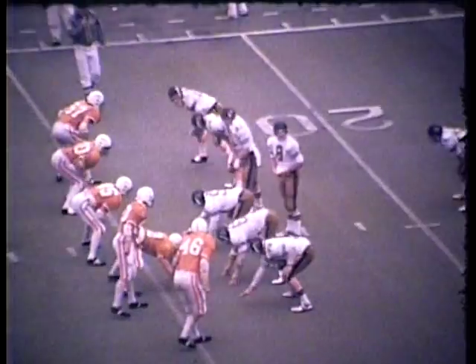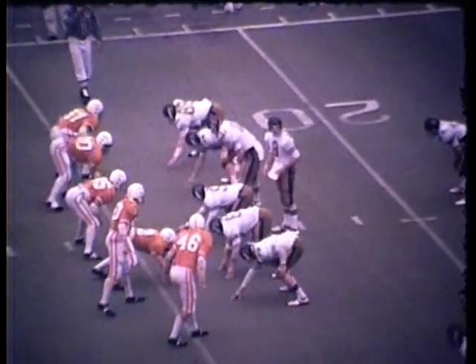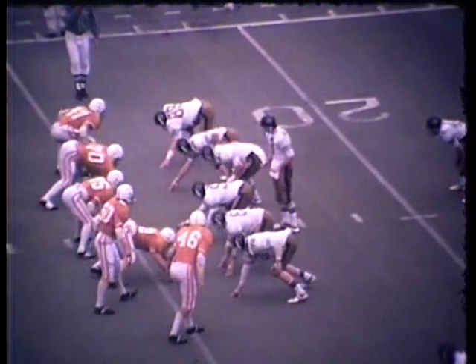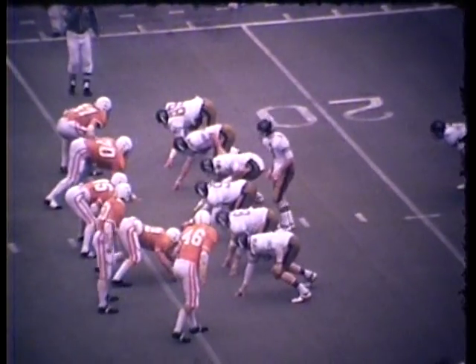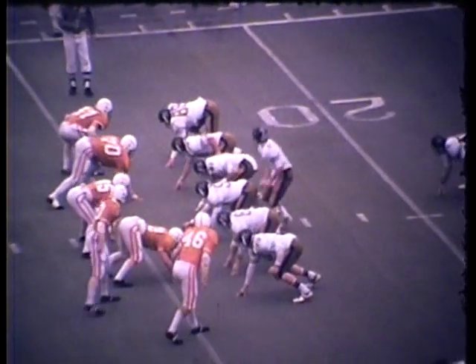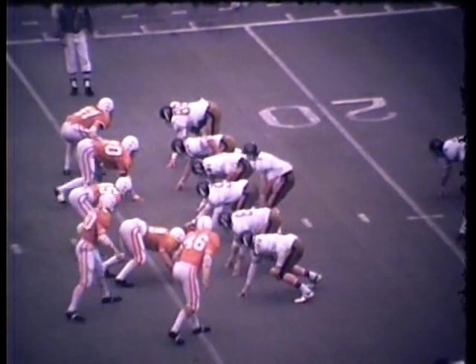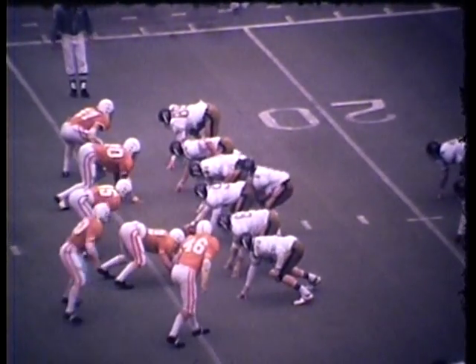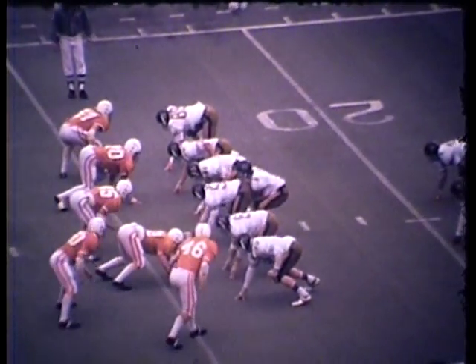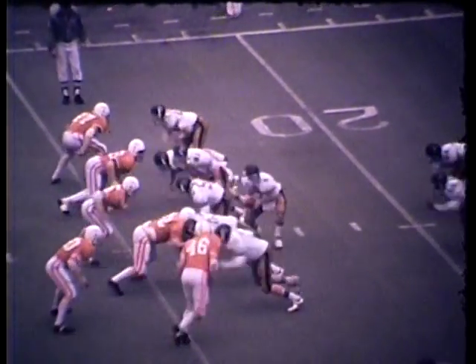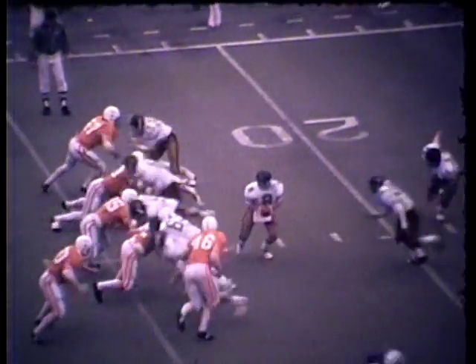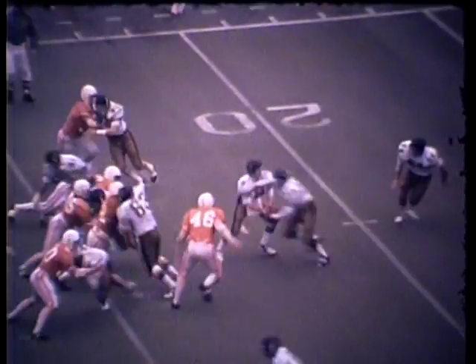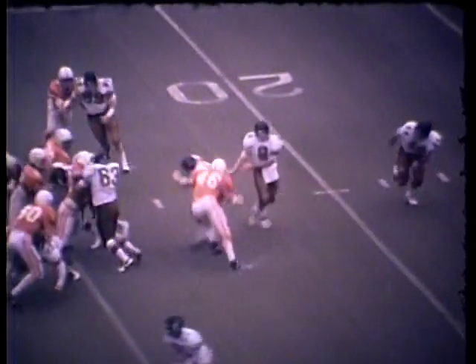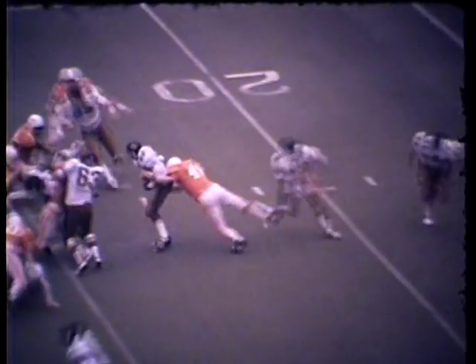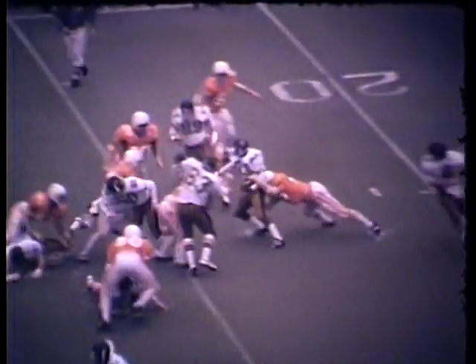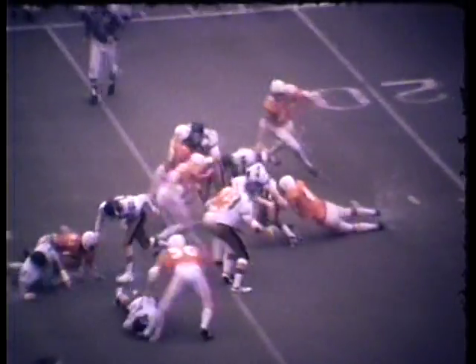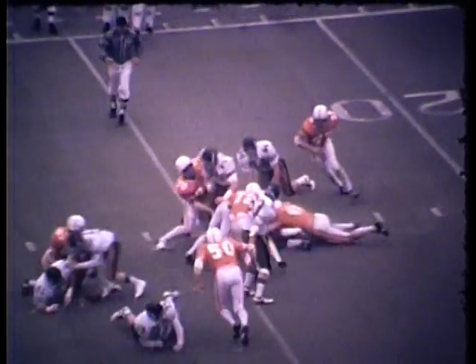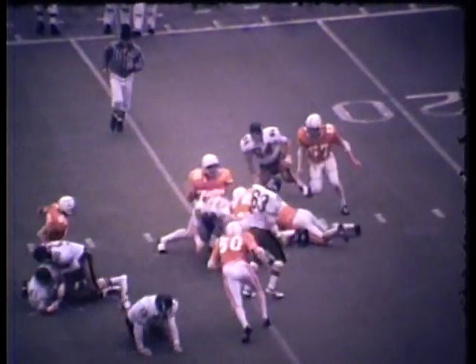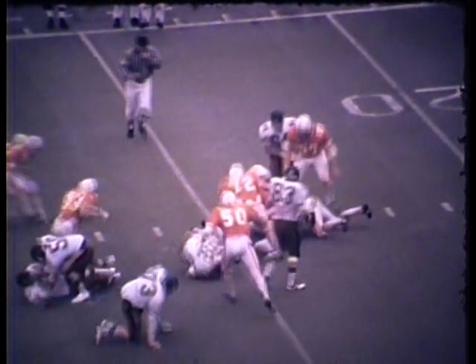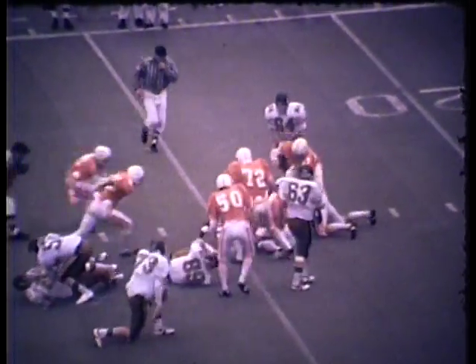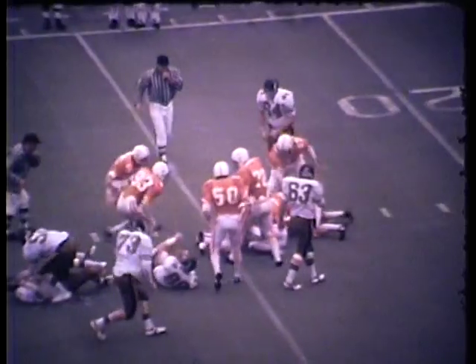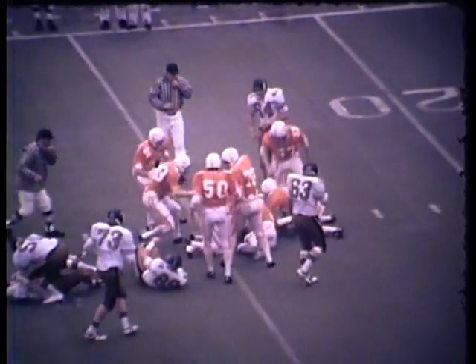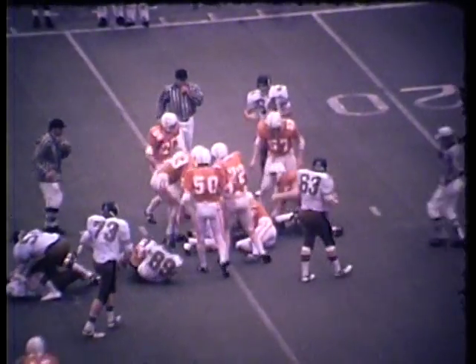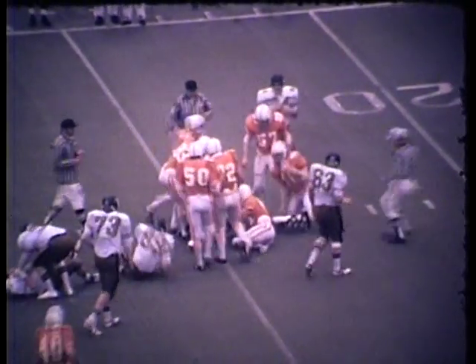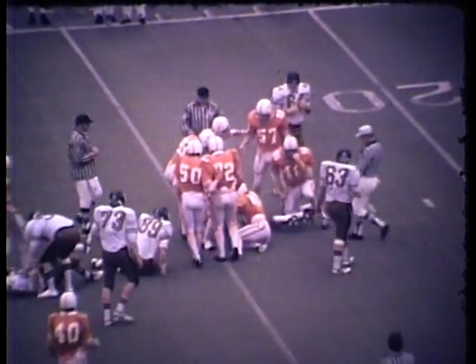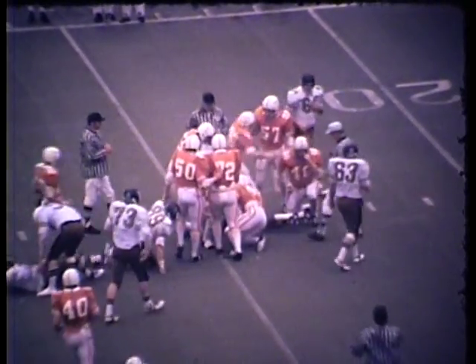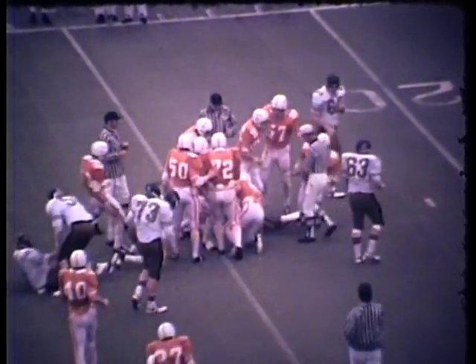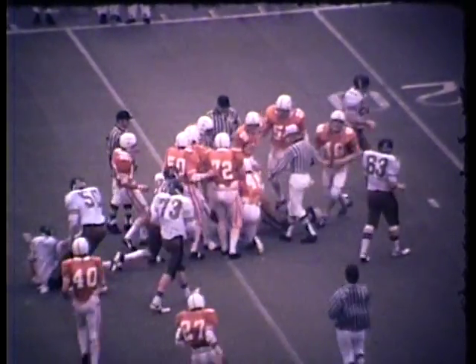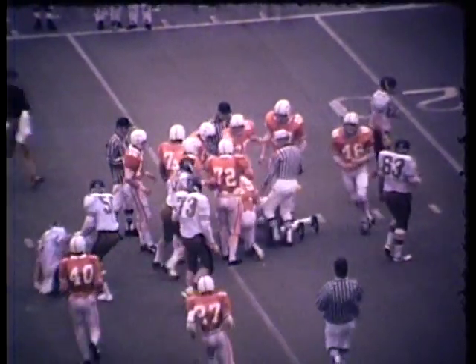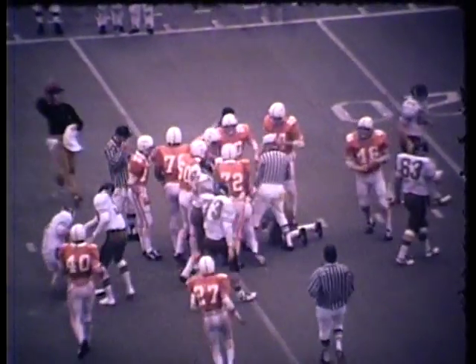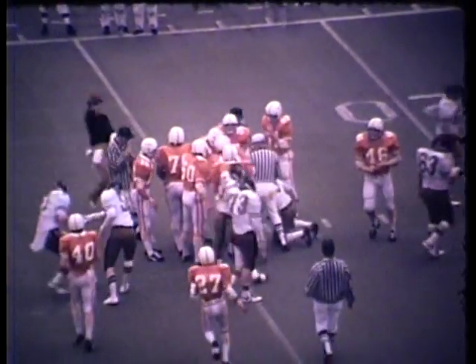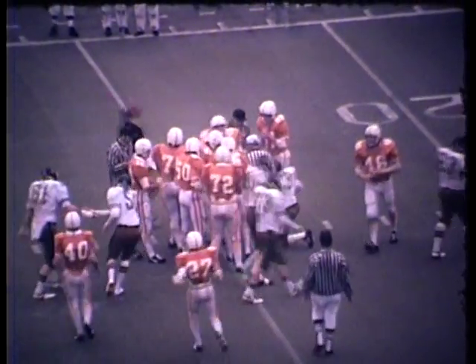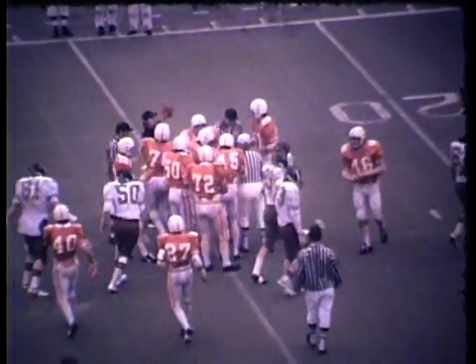Mathers wide out to the open field or western sideline. Here's the give to Sadler, and Sadler is dumped as he gets back to the line of scrimmage, and that's it.